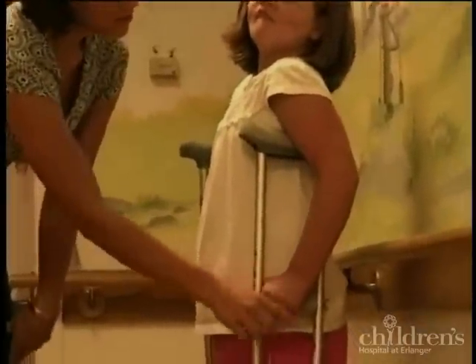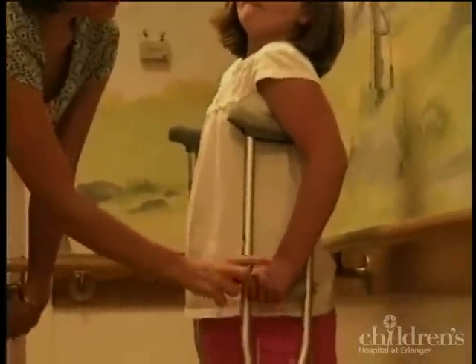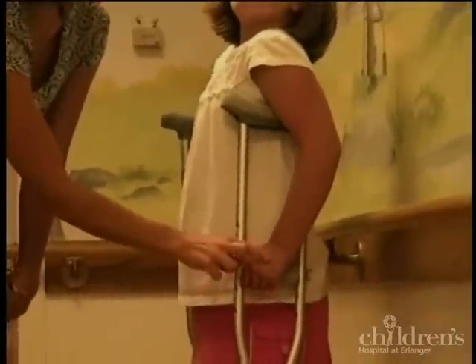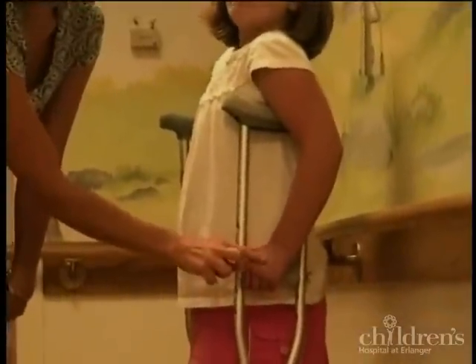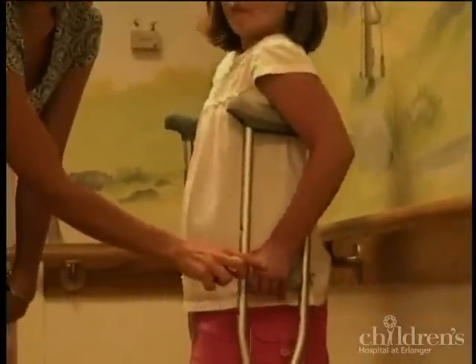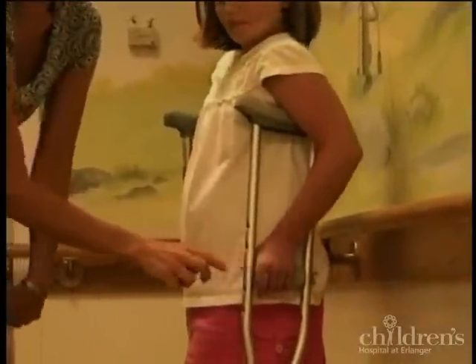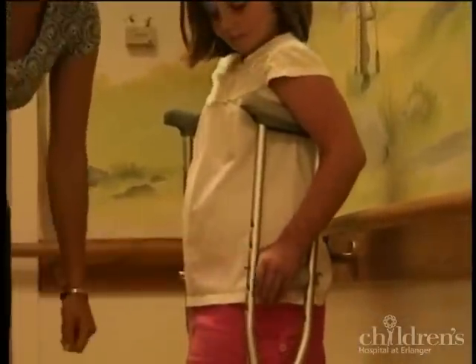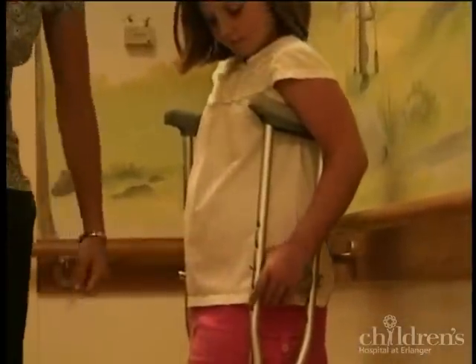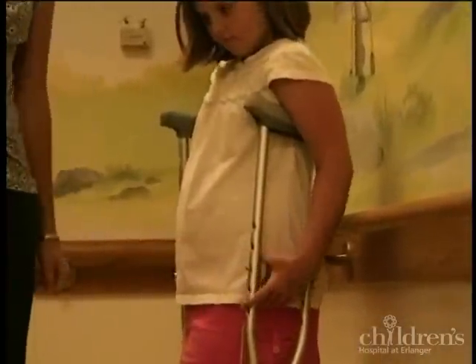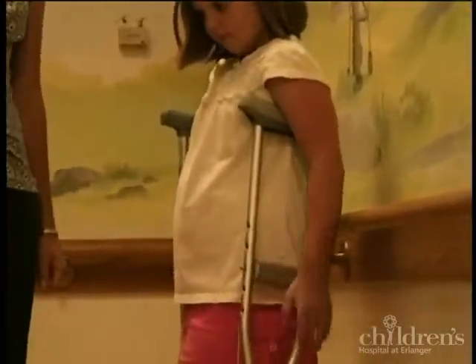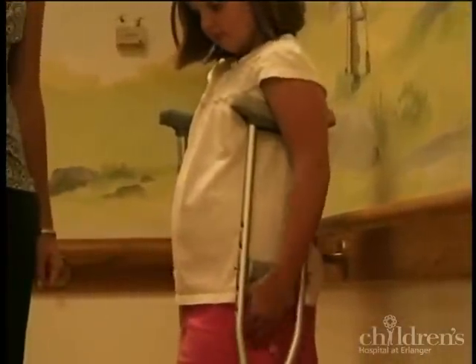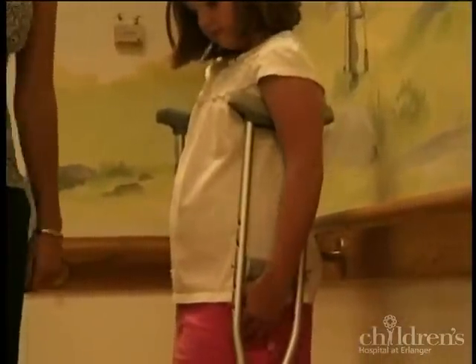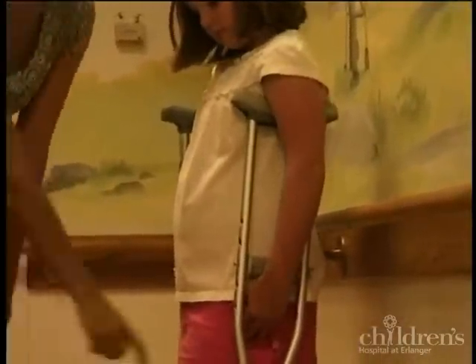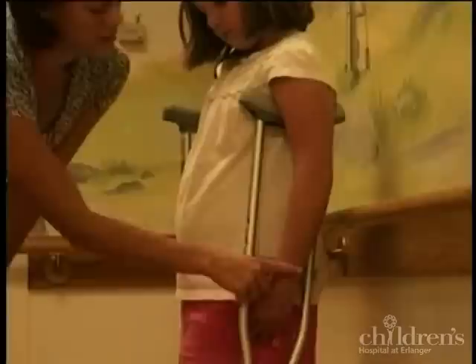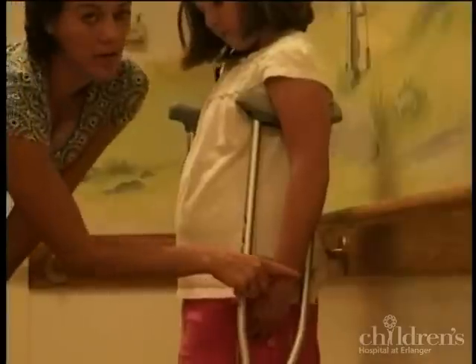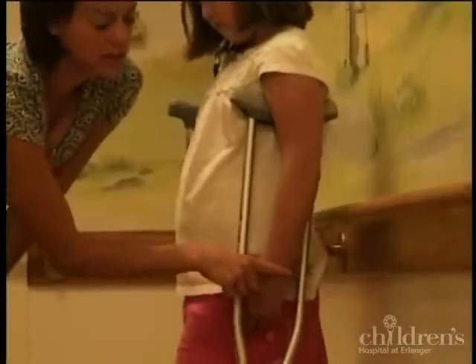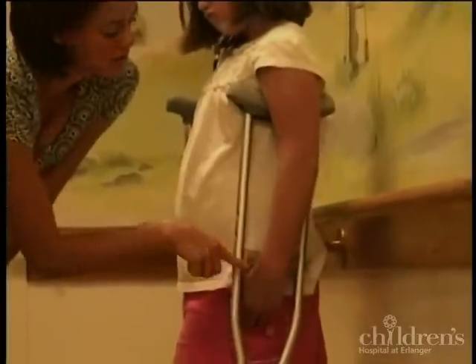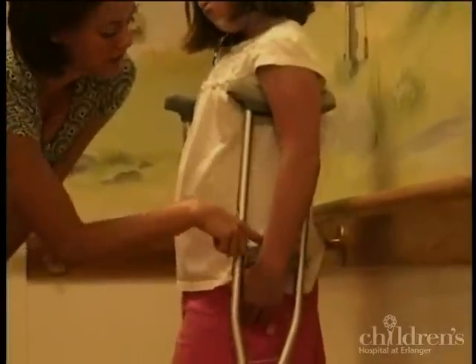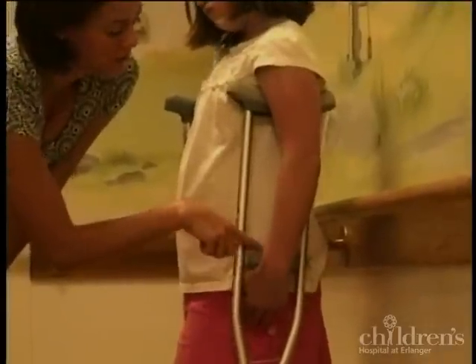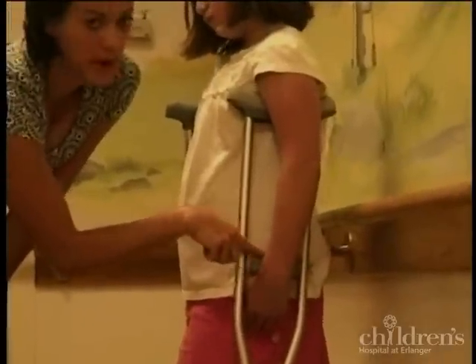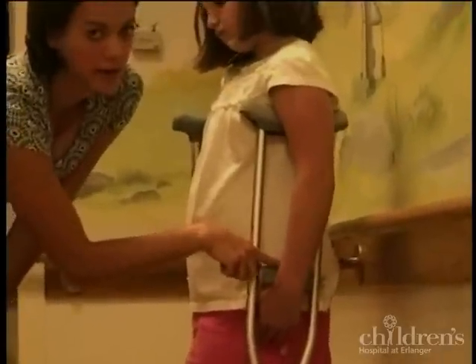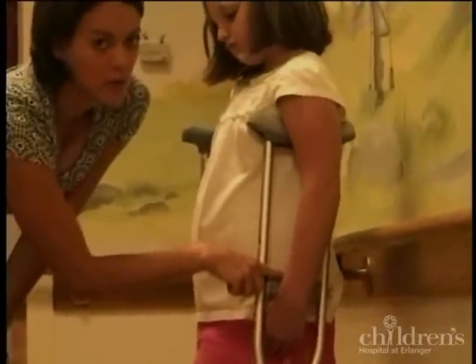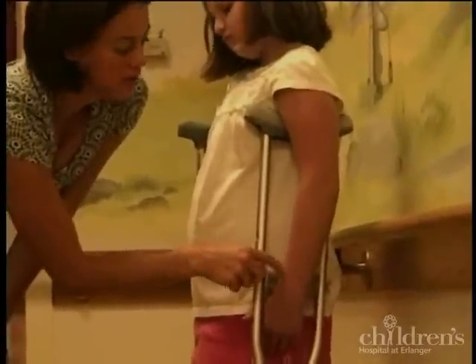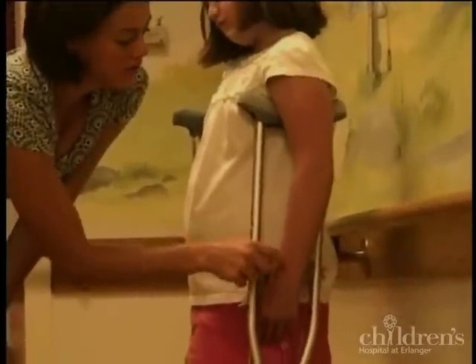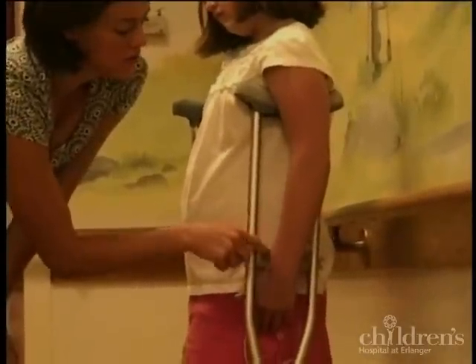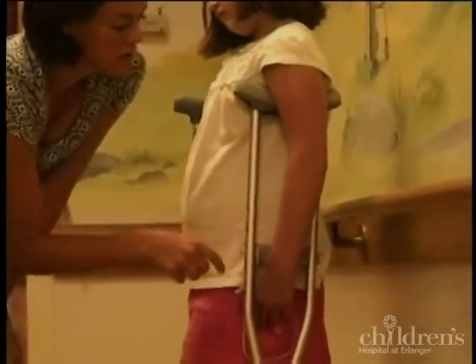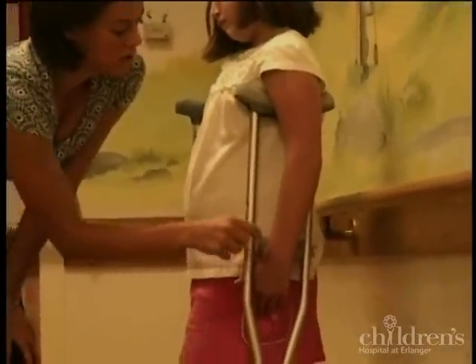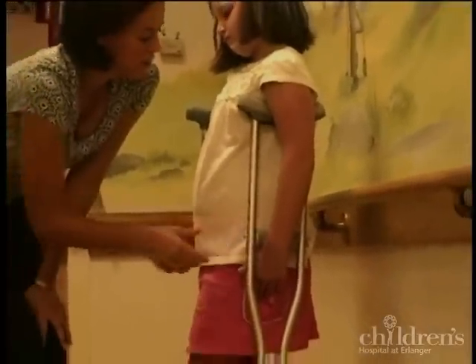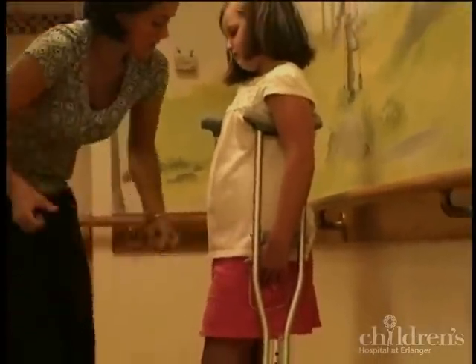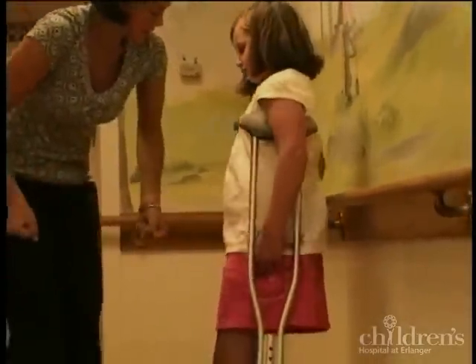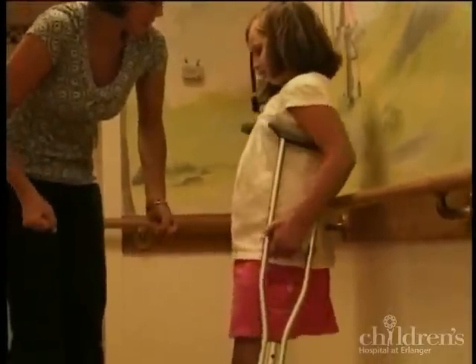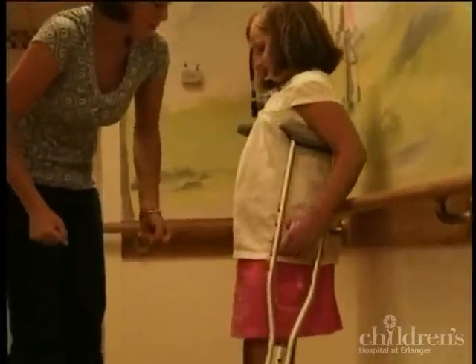Go ahead and let your arm just go straight. You see how the wrist is level with this pad? We need that so that she can get a good grip.